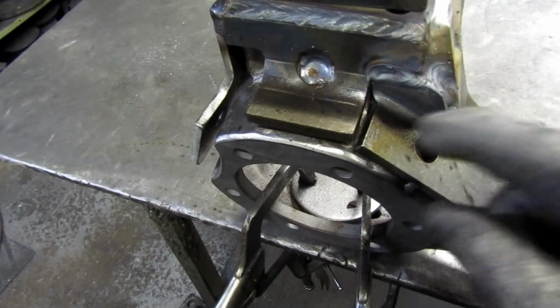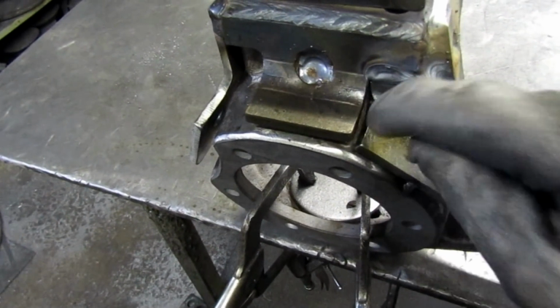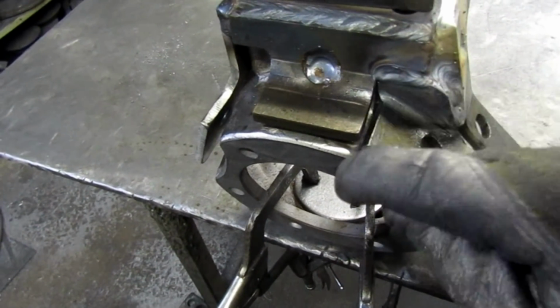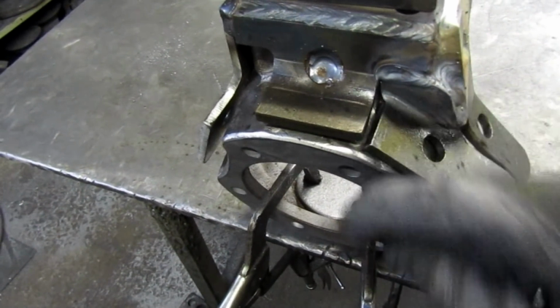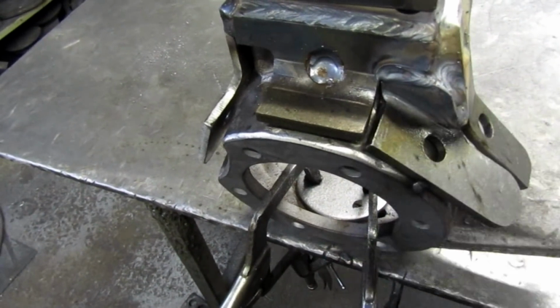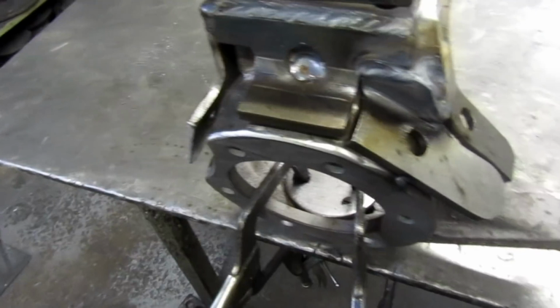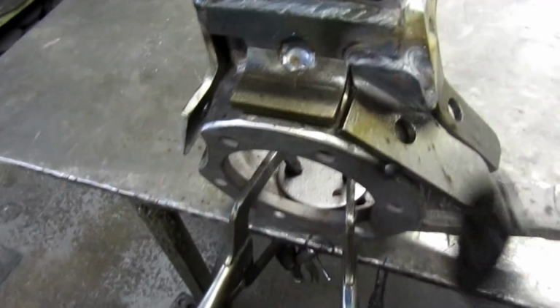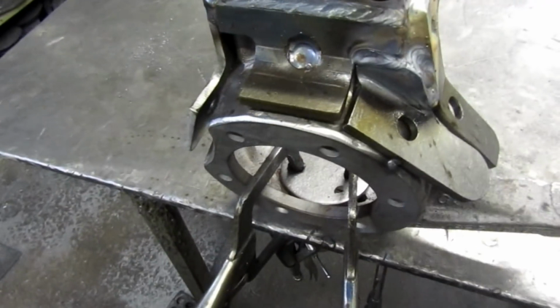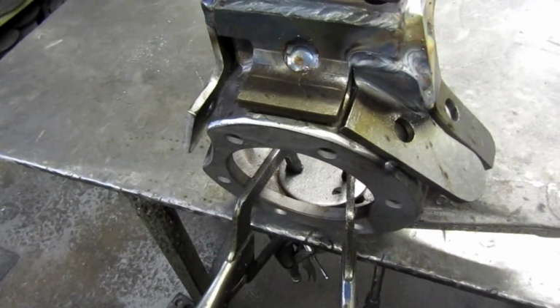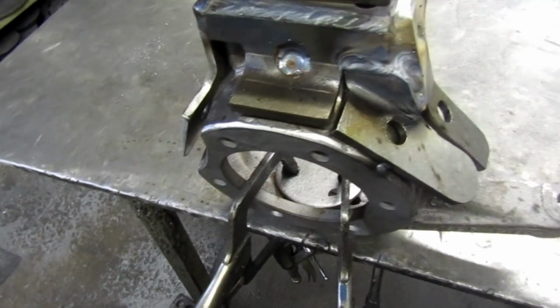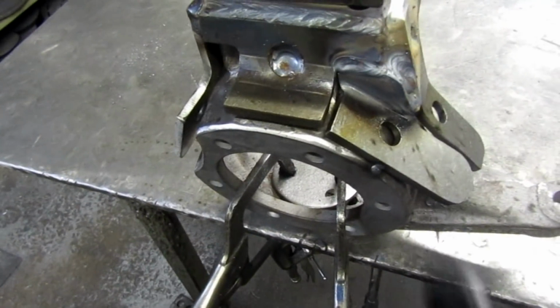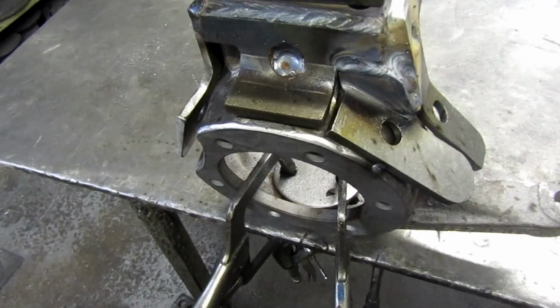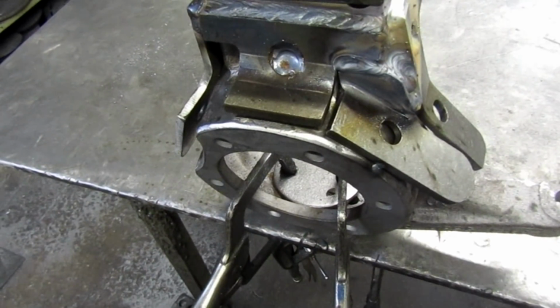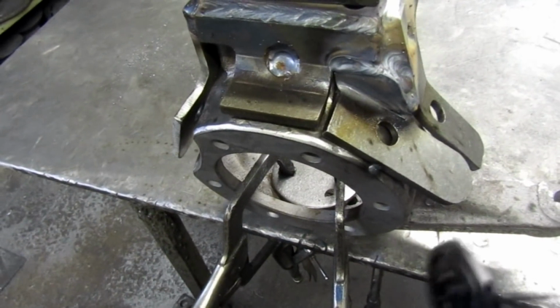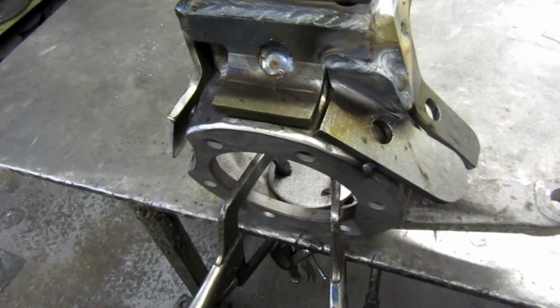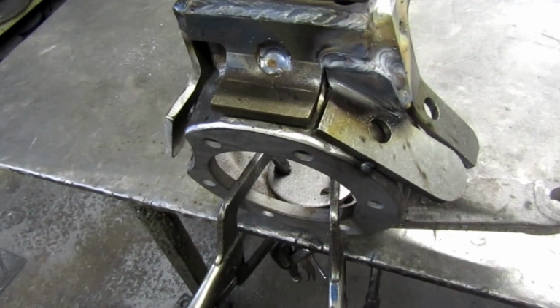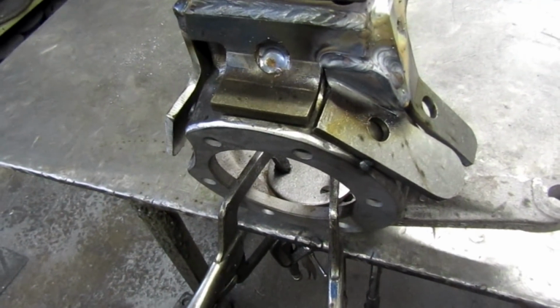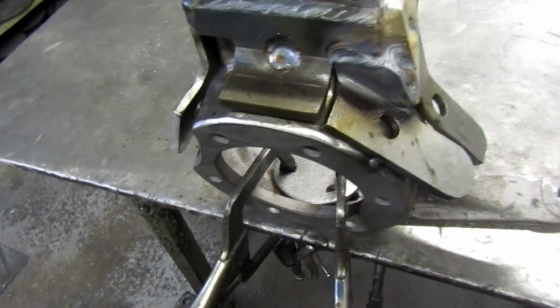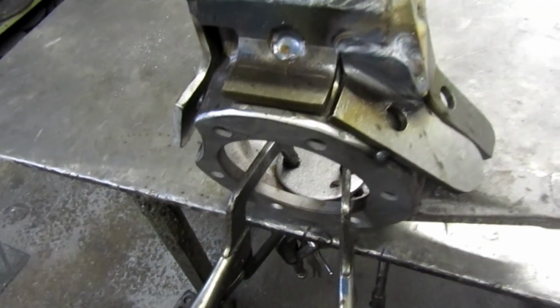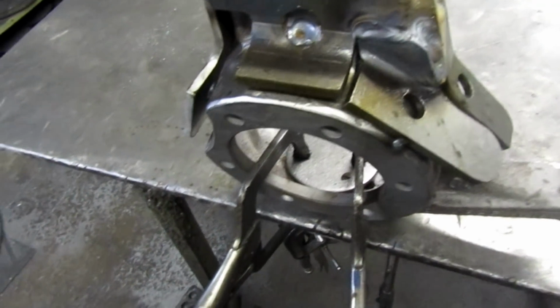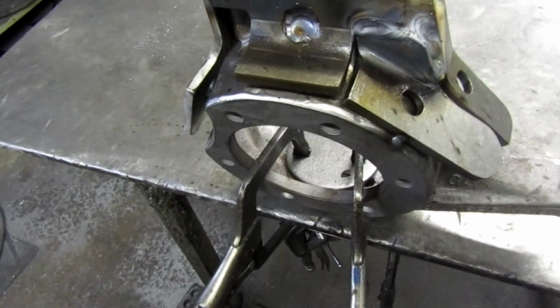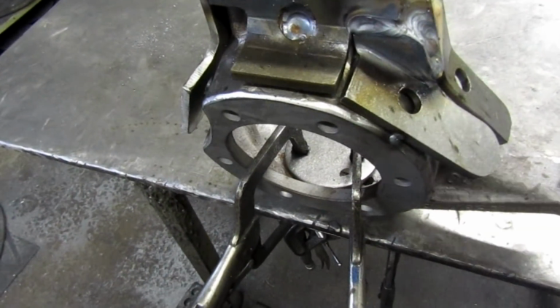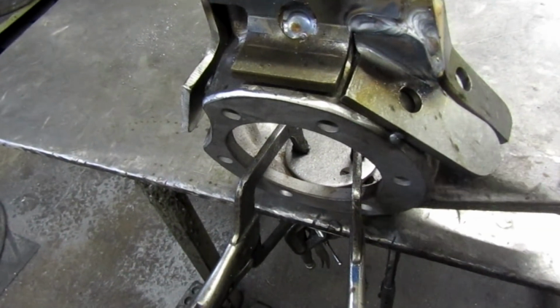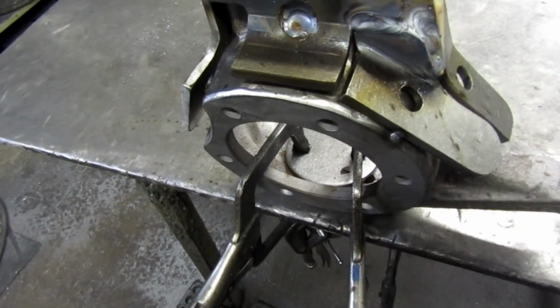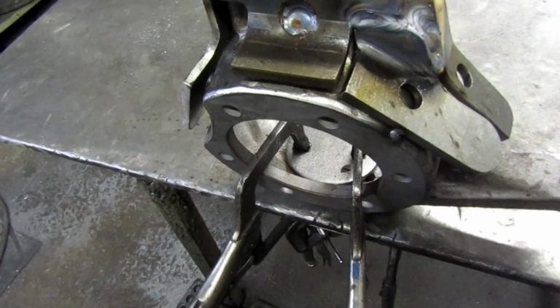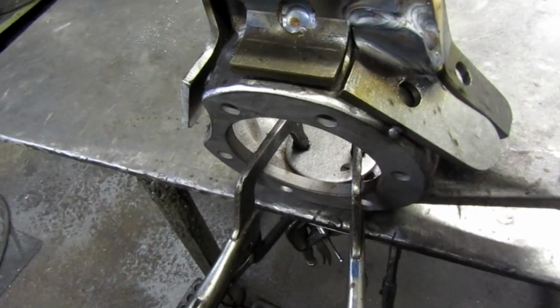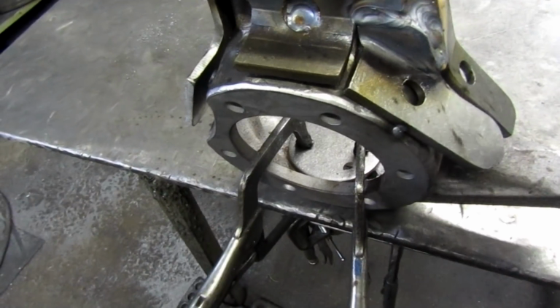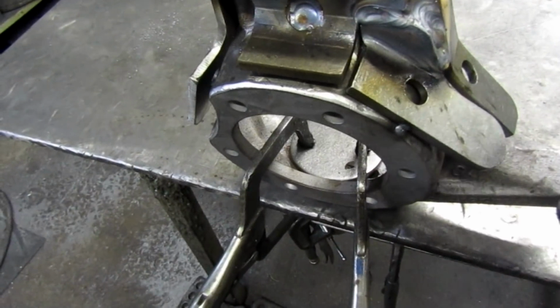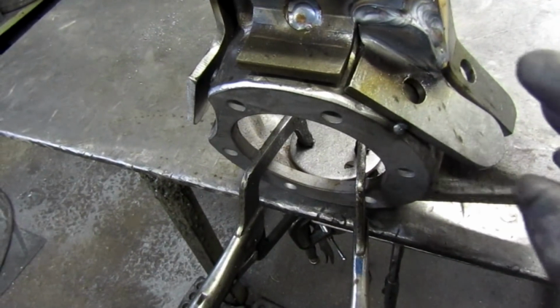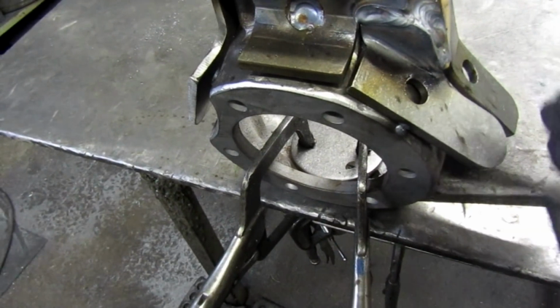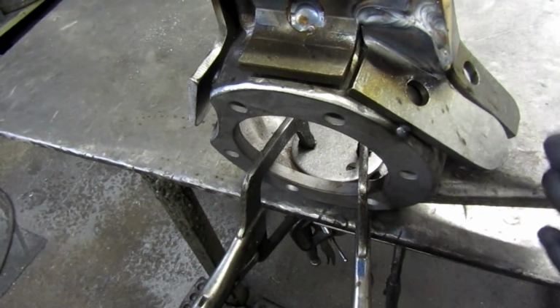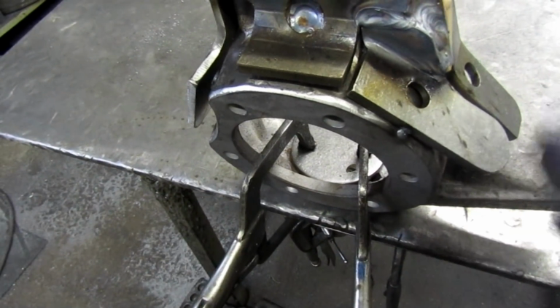So a little bit of gap is a good thing — don't slam them so close together that you can't get down in between them. At this point we're going to get the torch out.